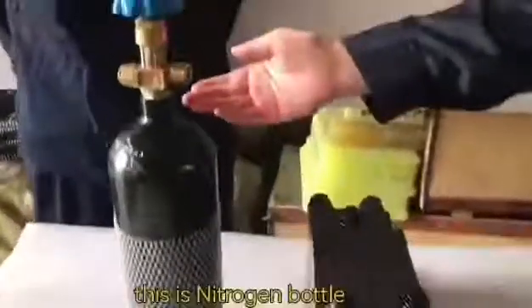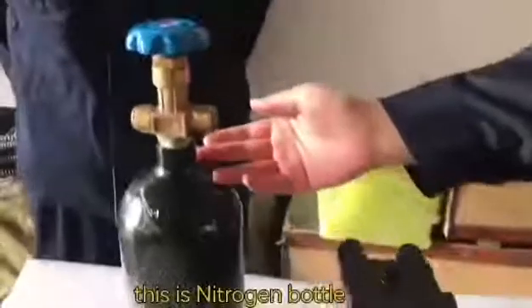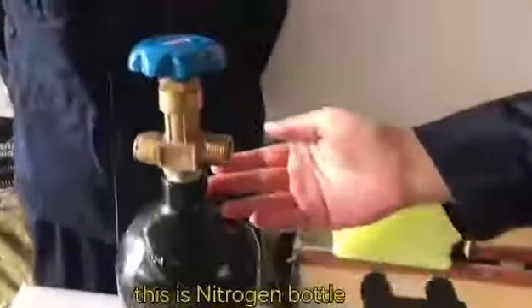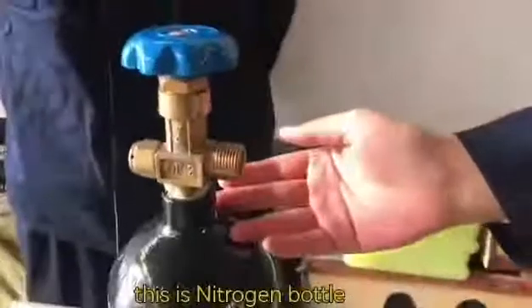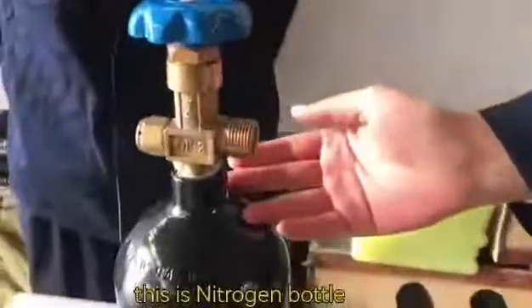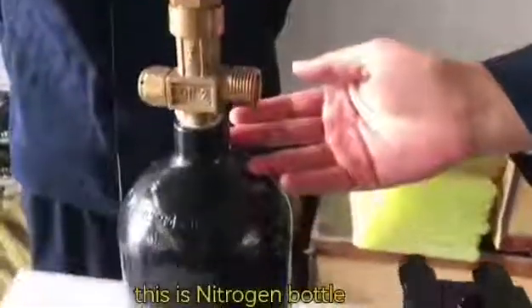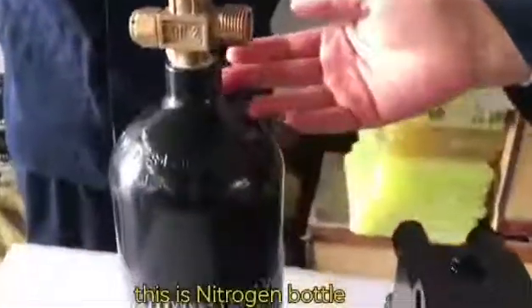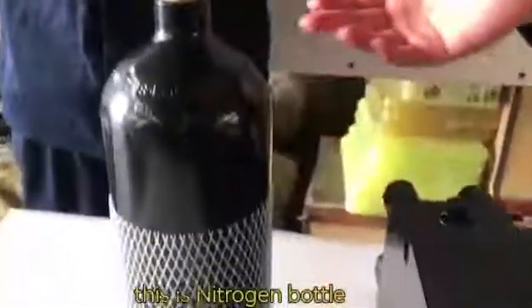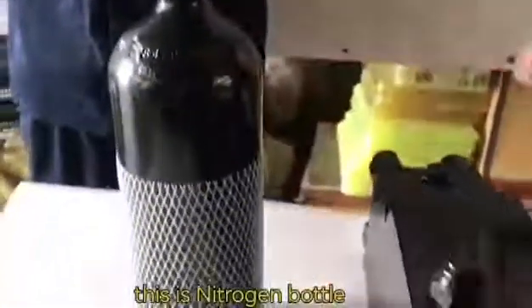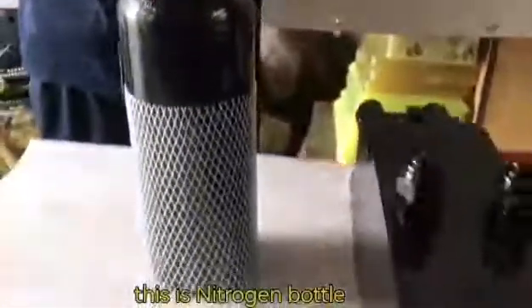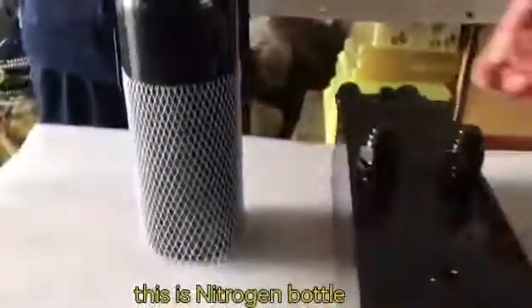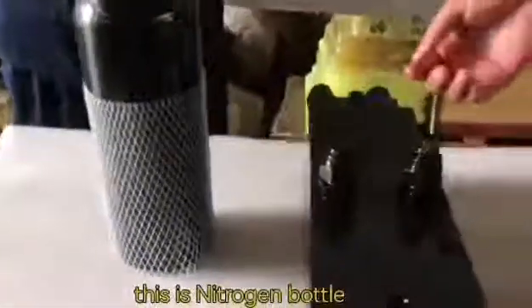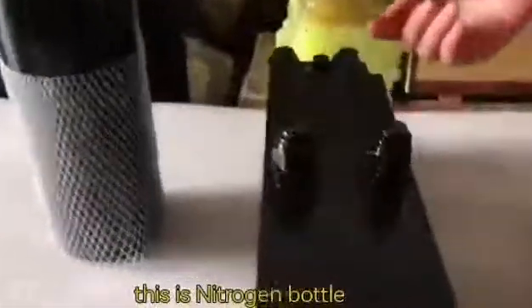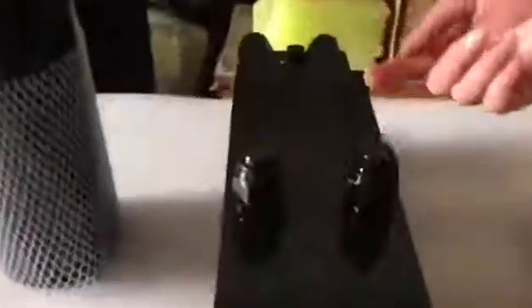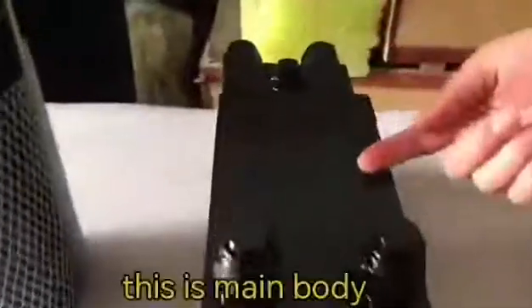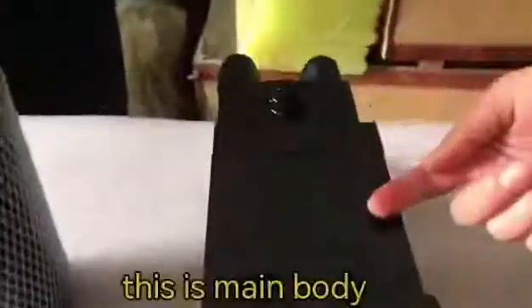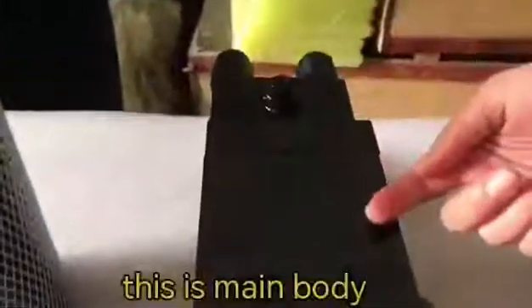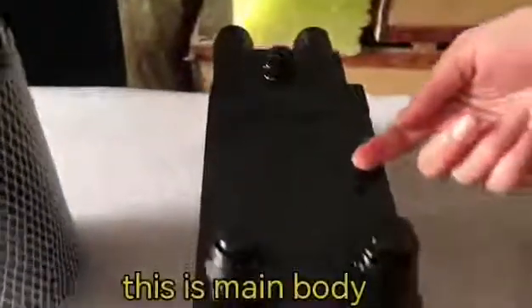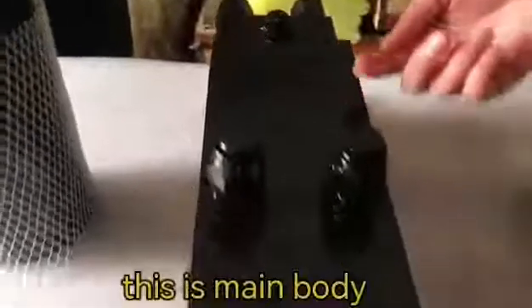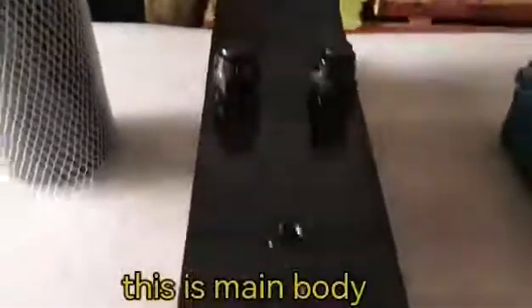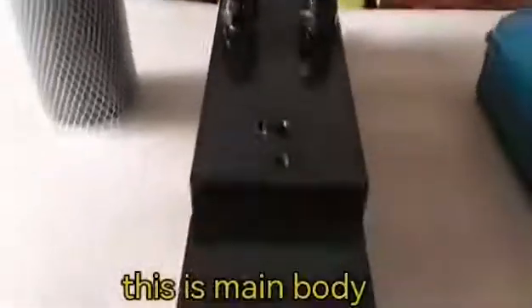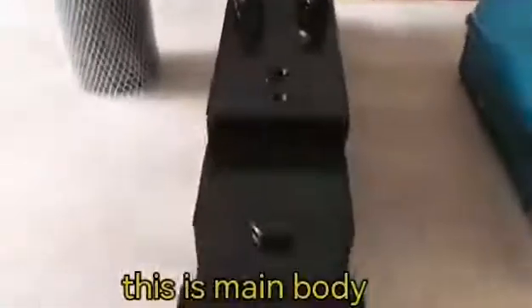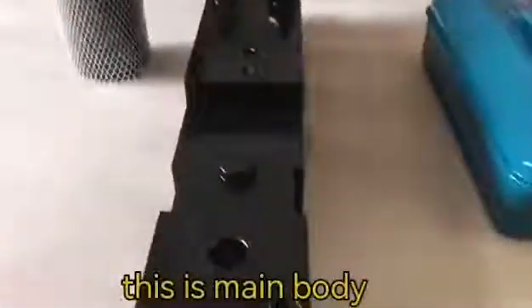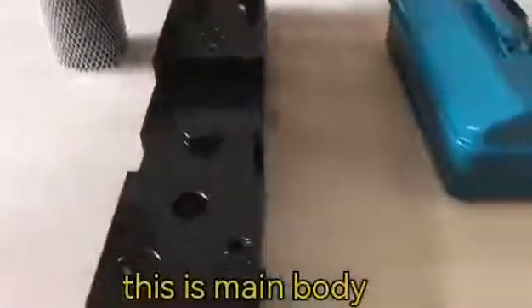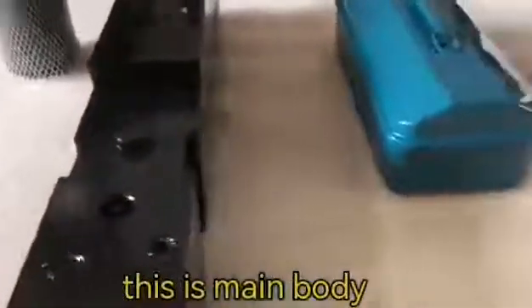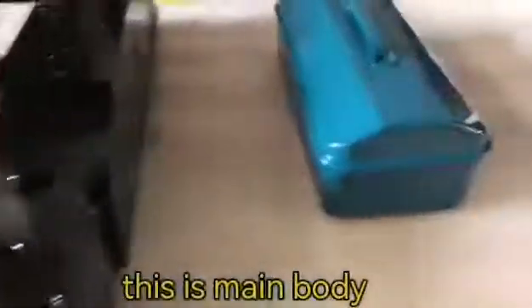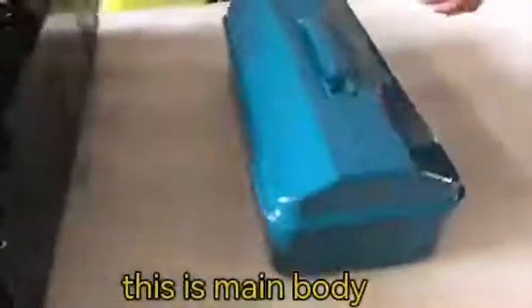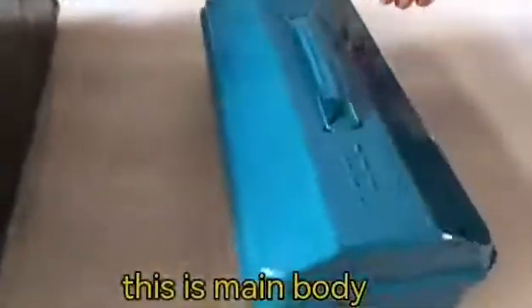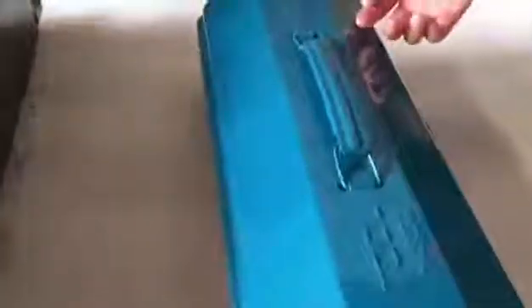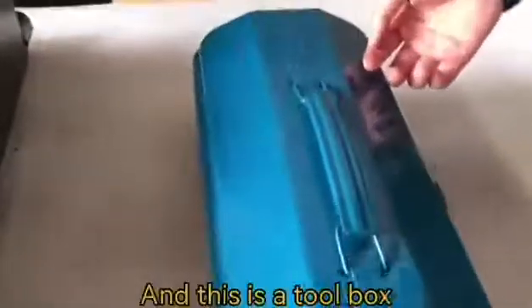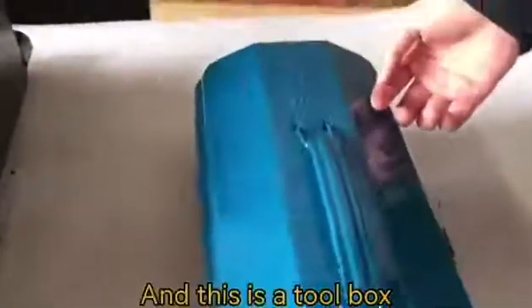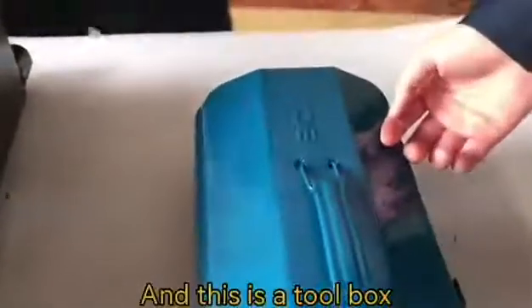This is the nitrogen bottle. This is the main body. And this is the toolbox.